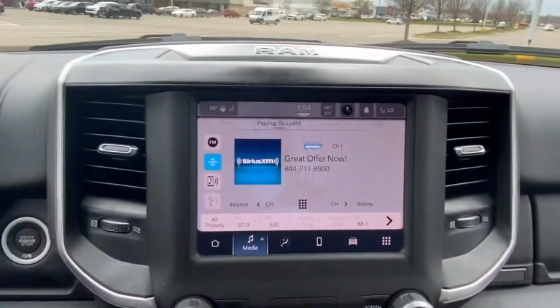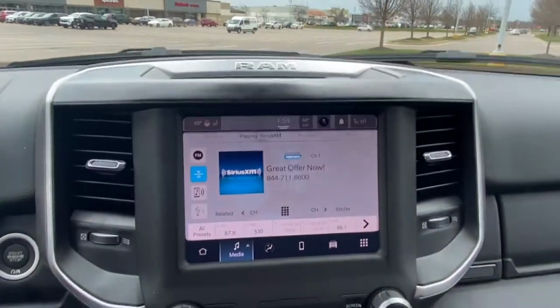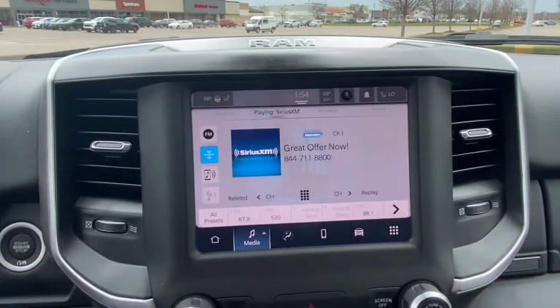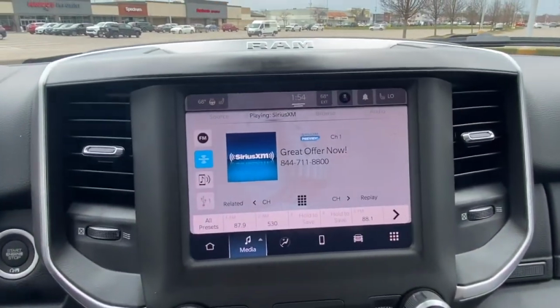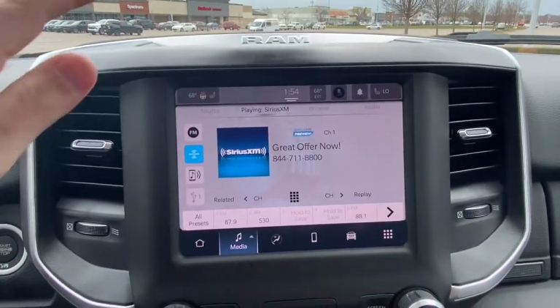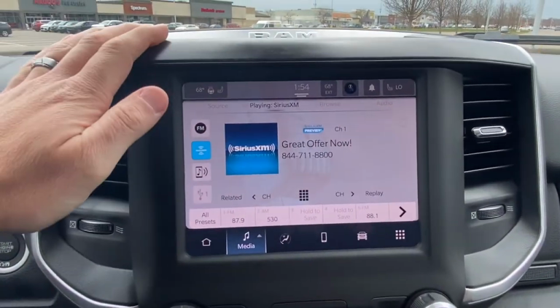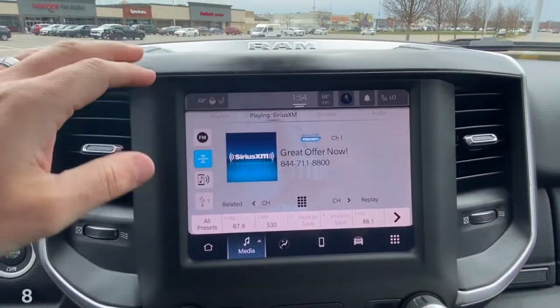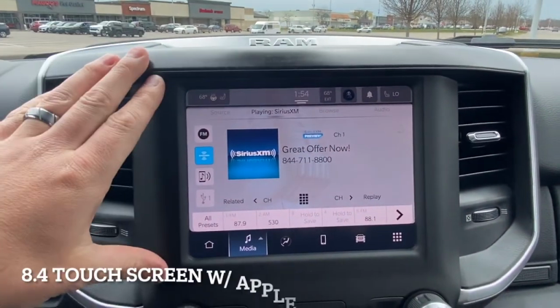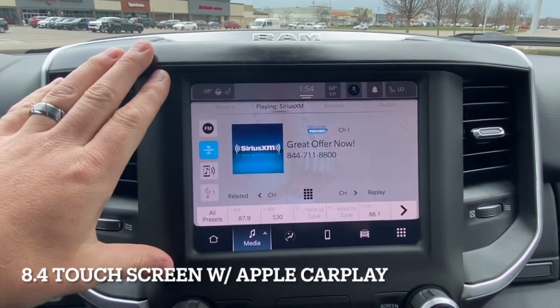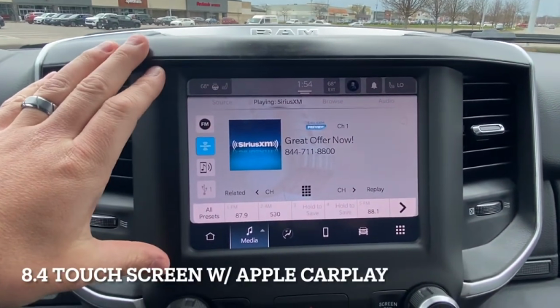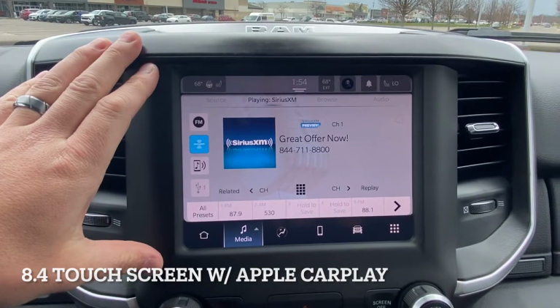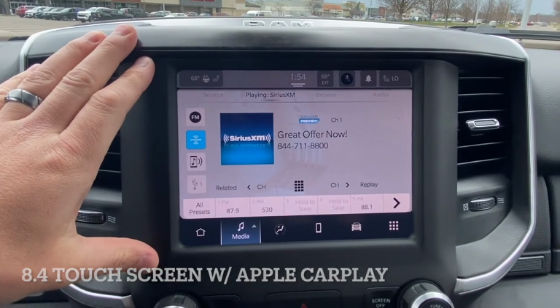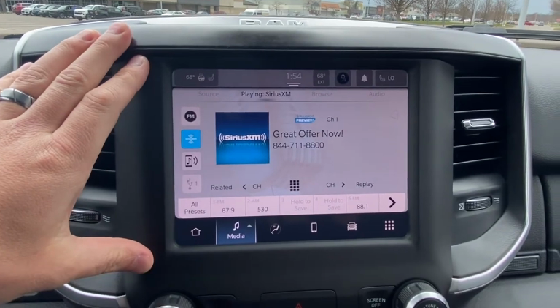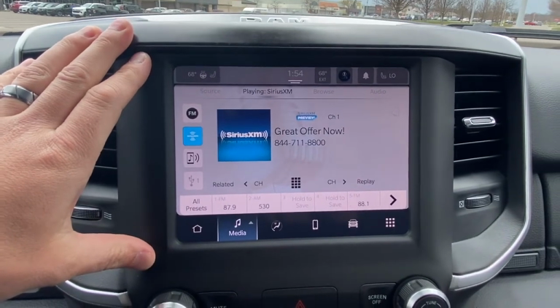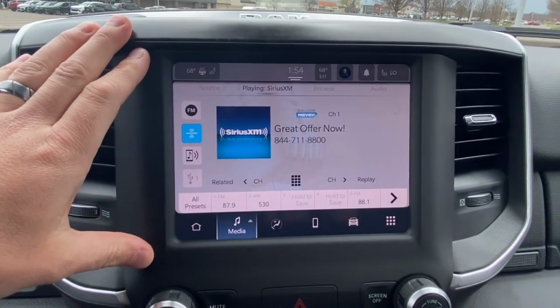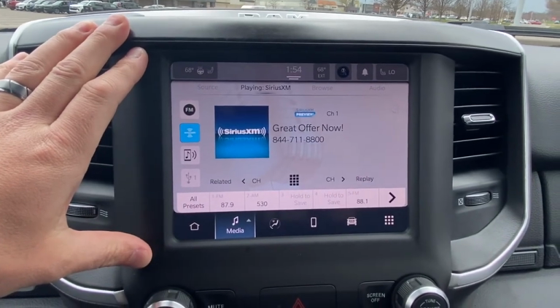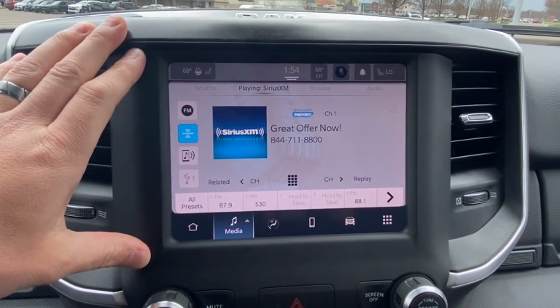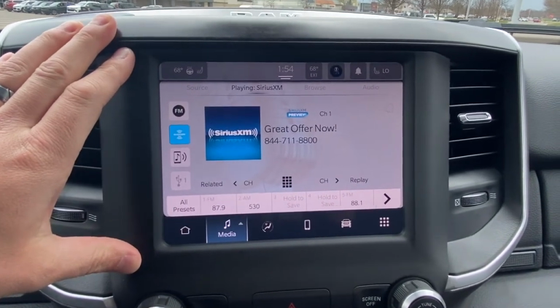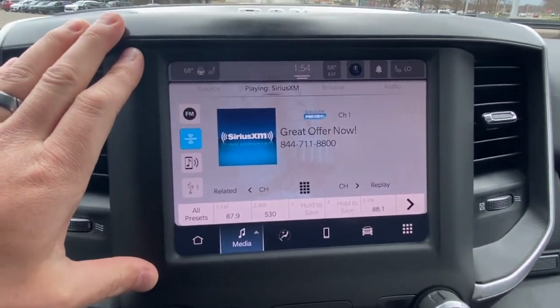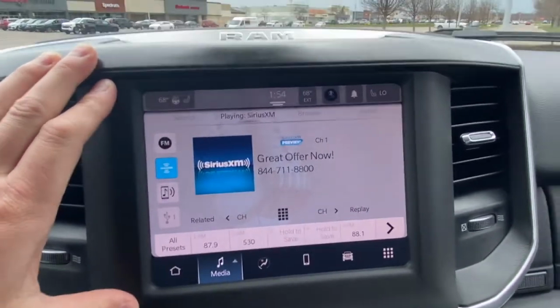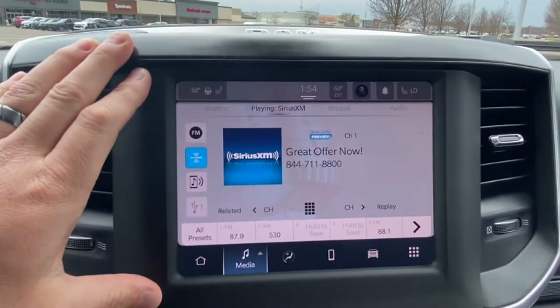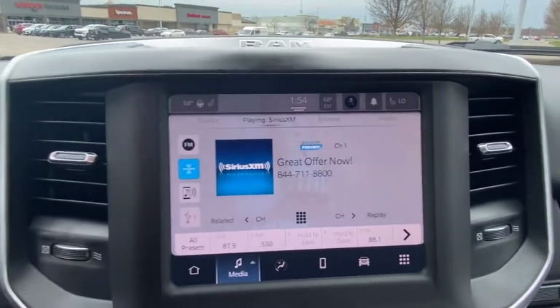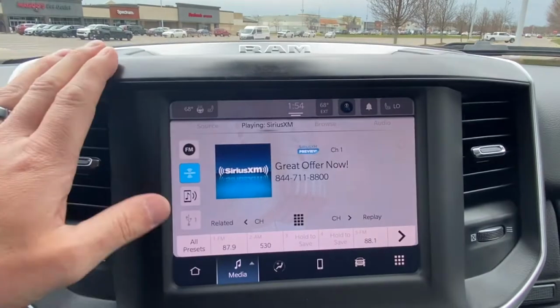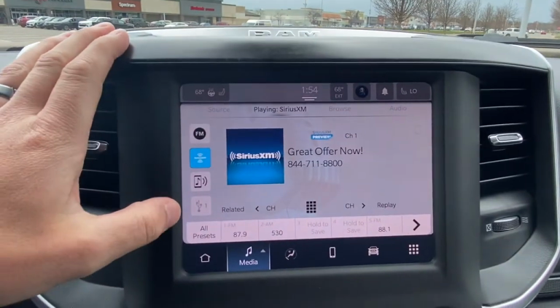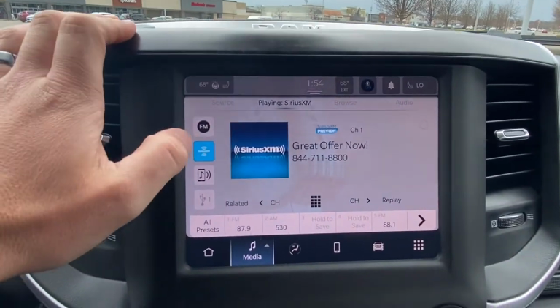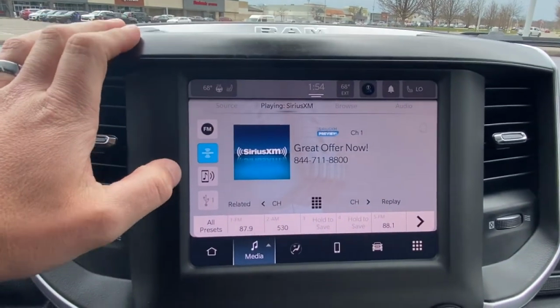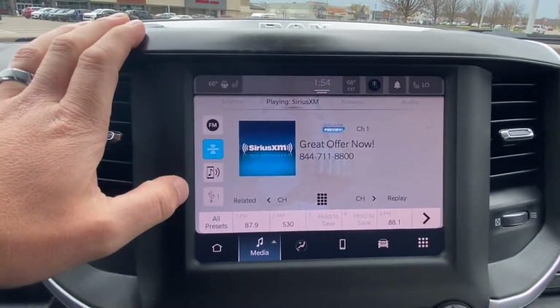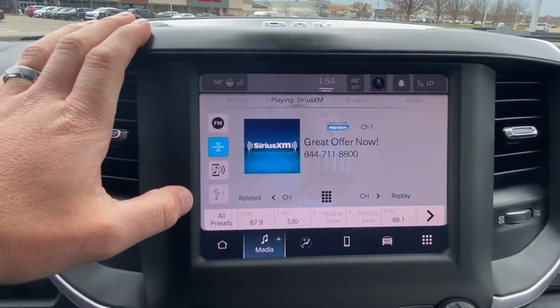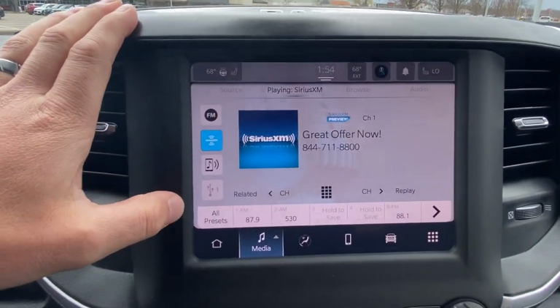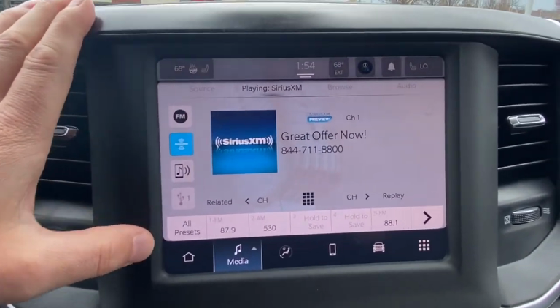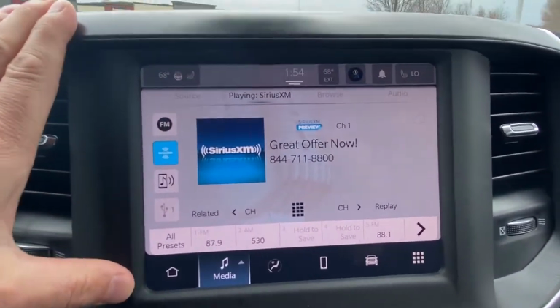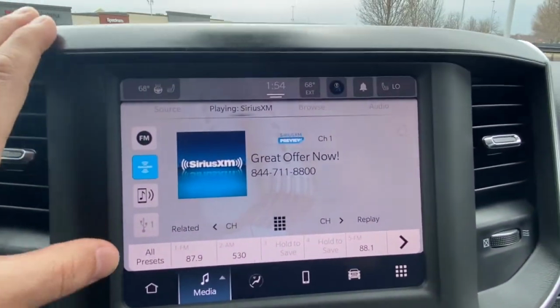Let's get to the 8.4" touchscreen radio. This is the Uconnect 5, so you get wireless Apple CarPlay and Android Auto, which is cool. AM, FM, satellite radio. You get Sirius for six months for free when it's brand new.